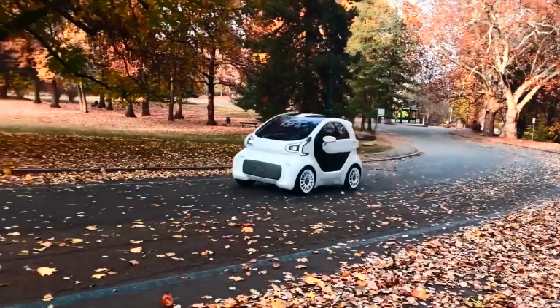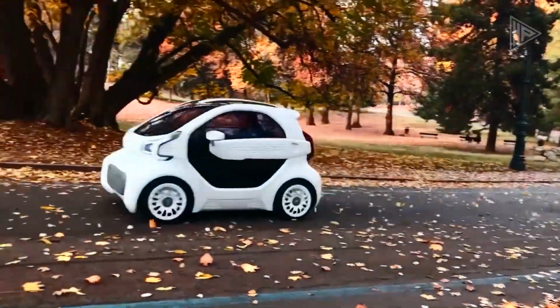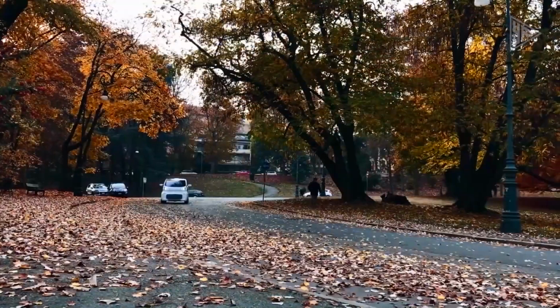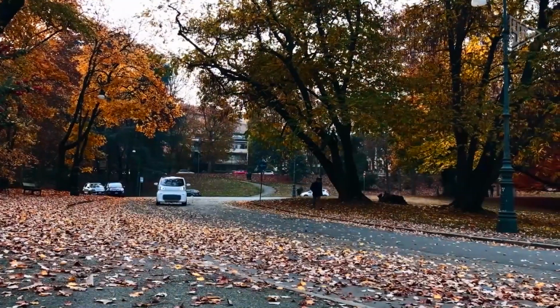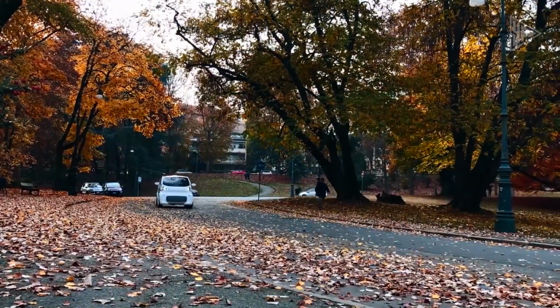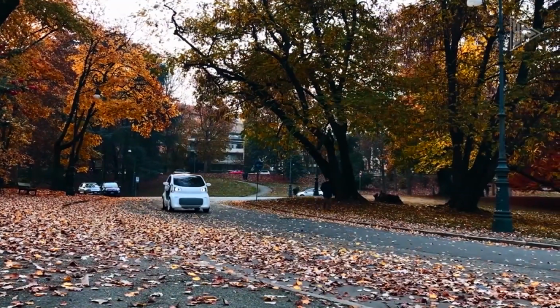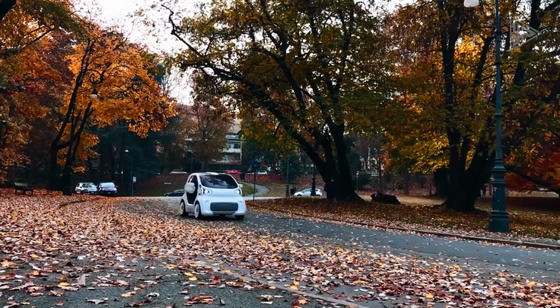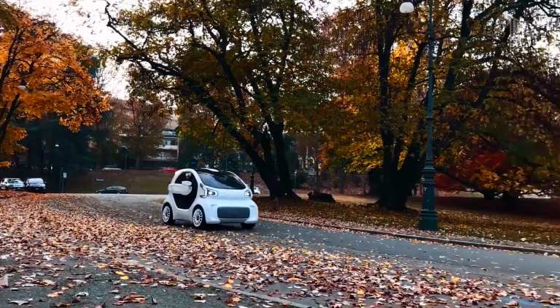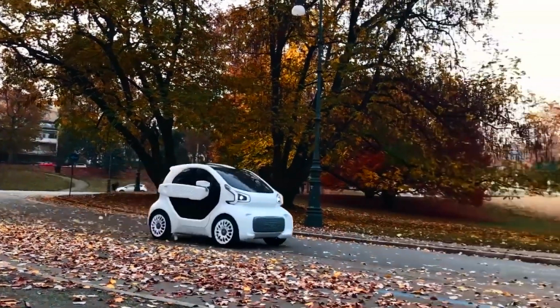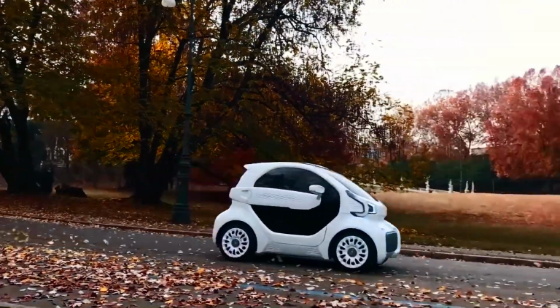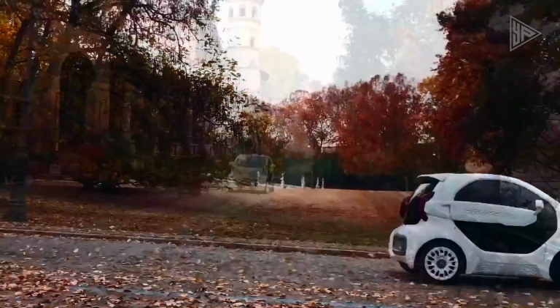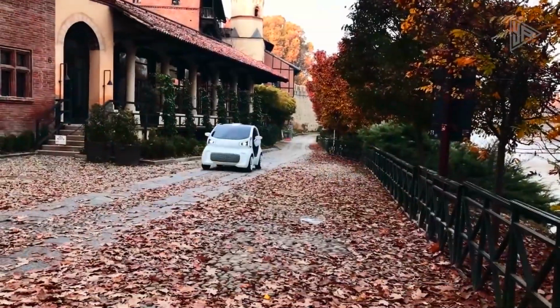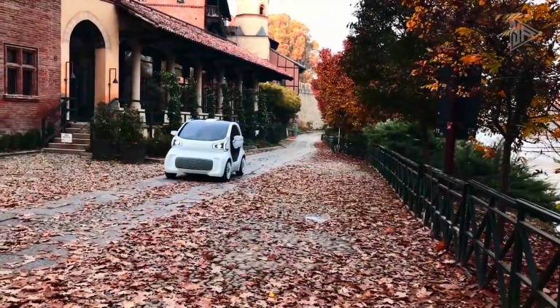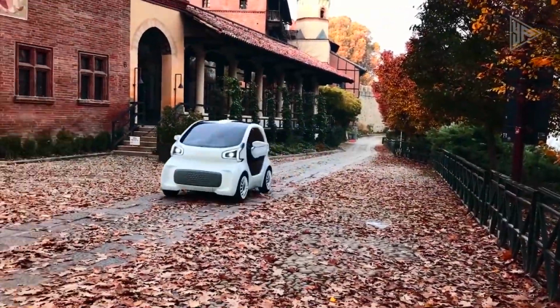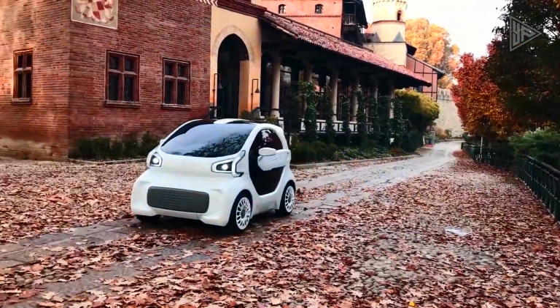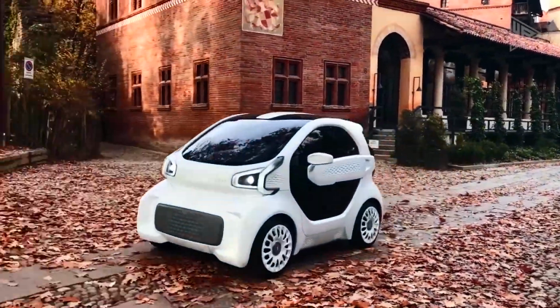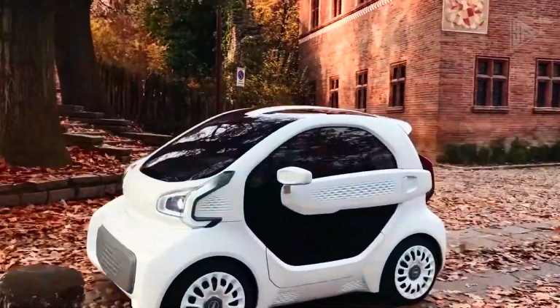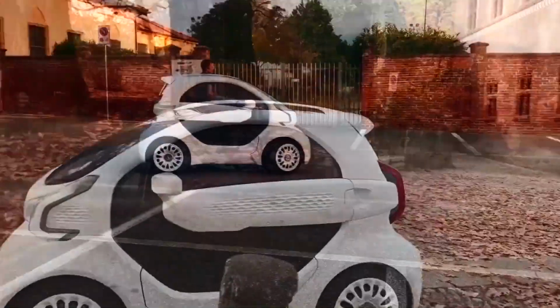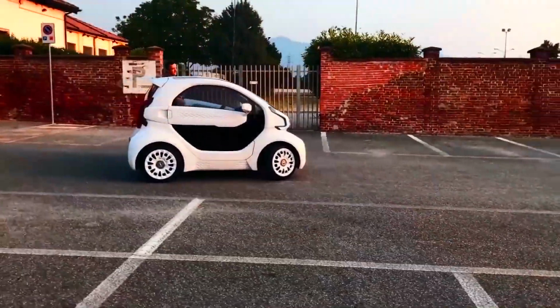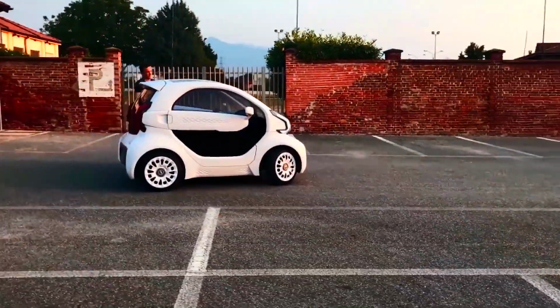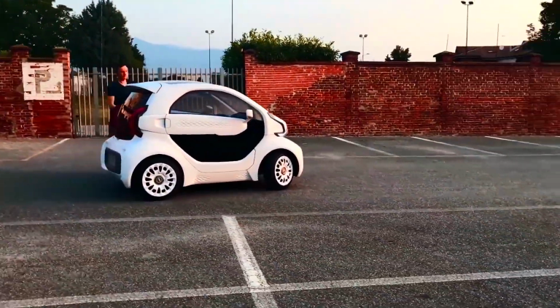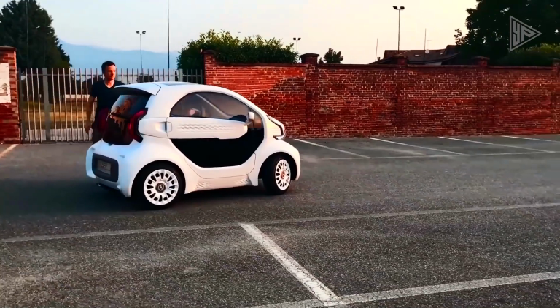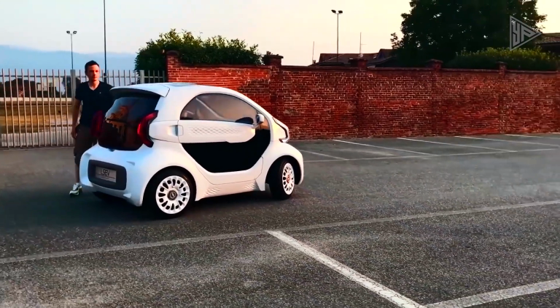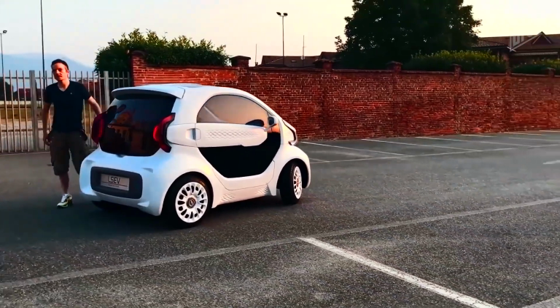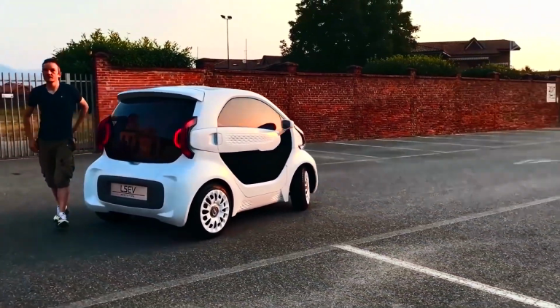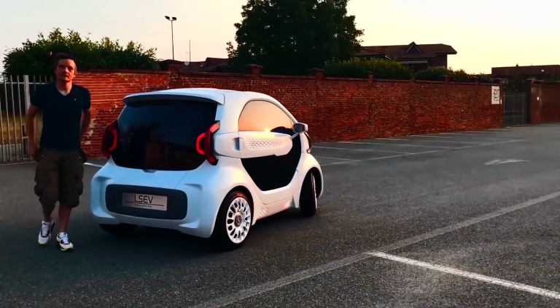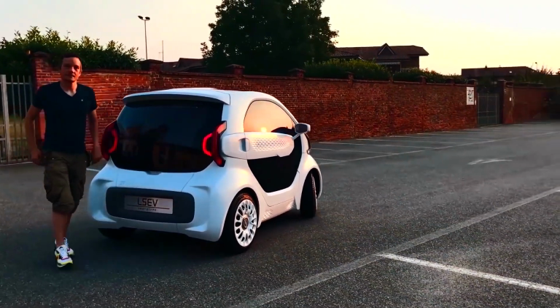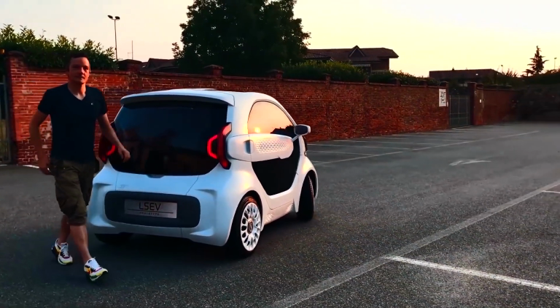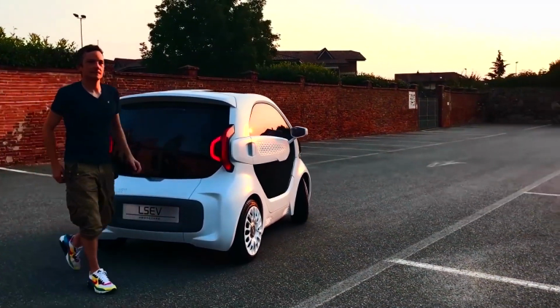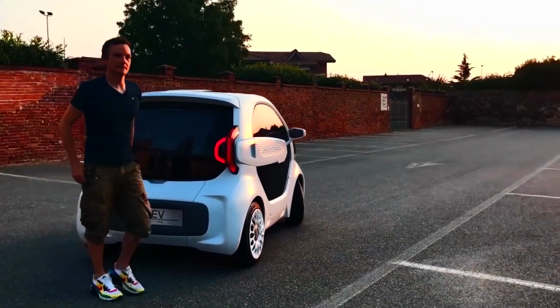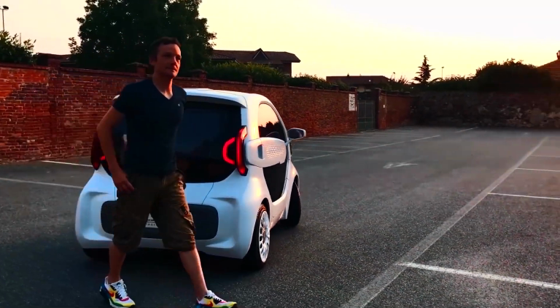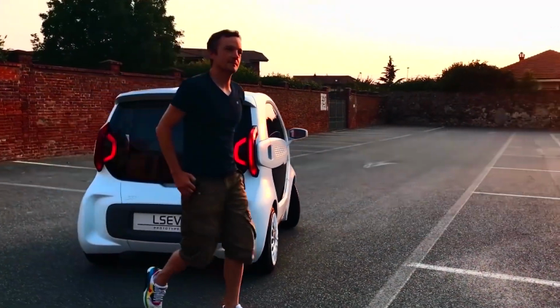The car is expected to cost less than $10,000, making it an affordable choice for many people. The LSEV is a game changer for the automotive industry, combining two rapidly growing industries: electric cars and 3D printing.